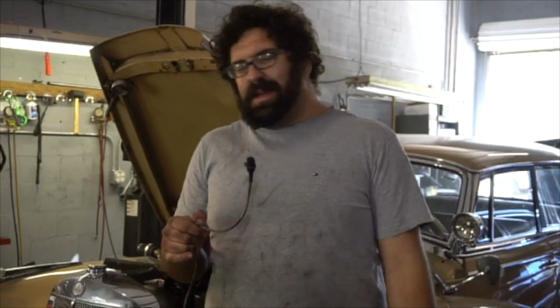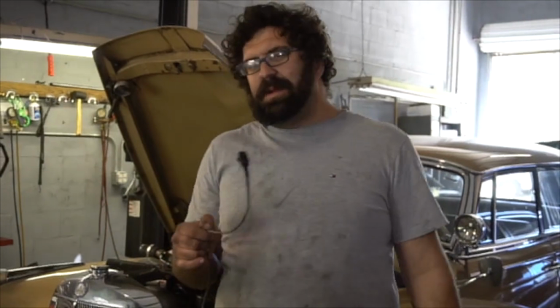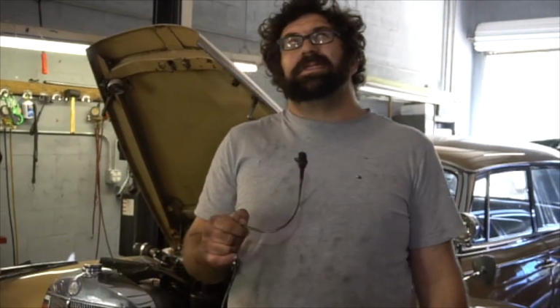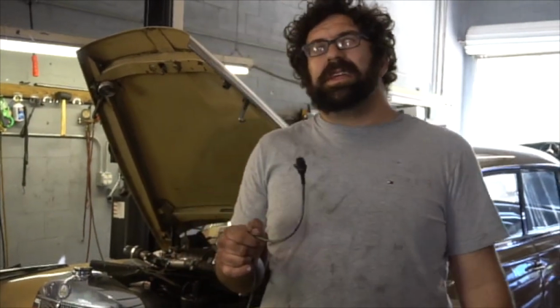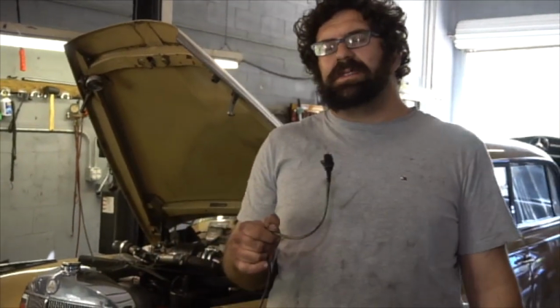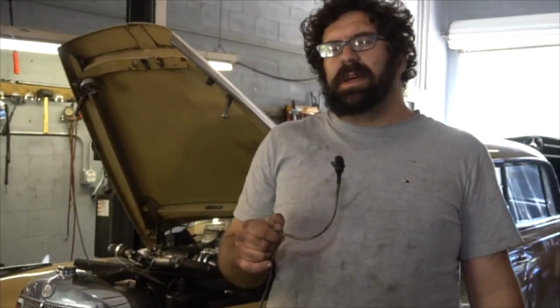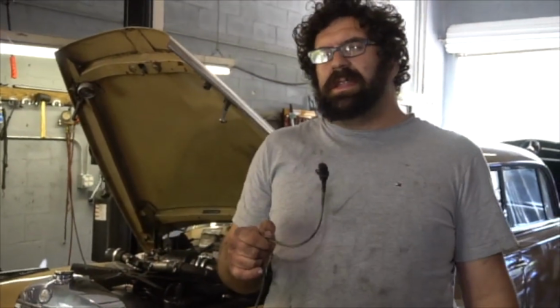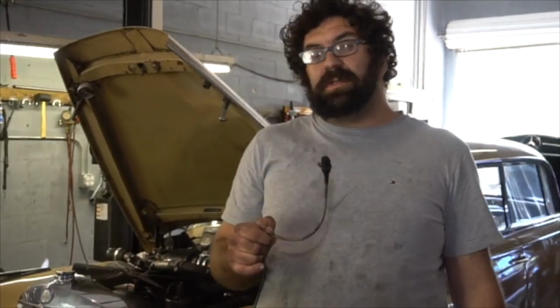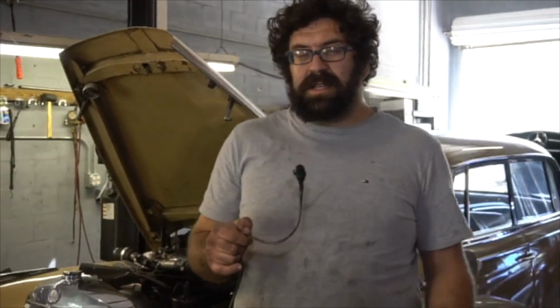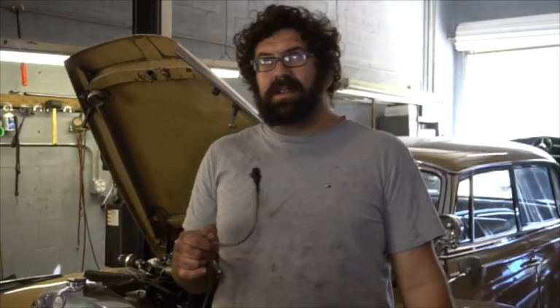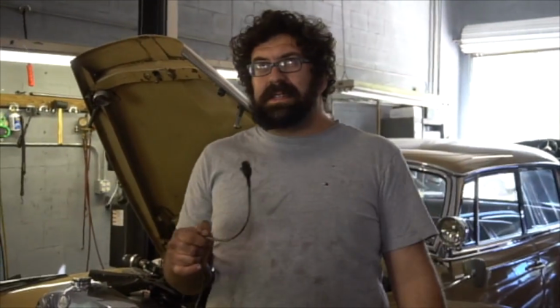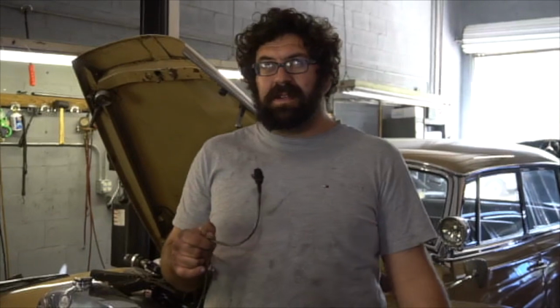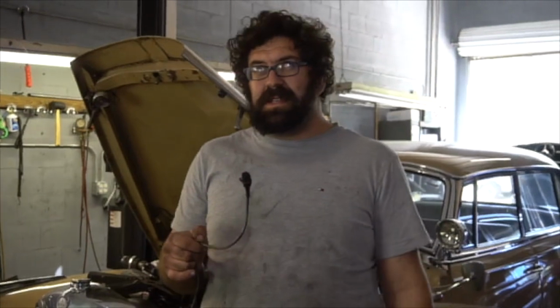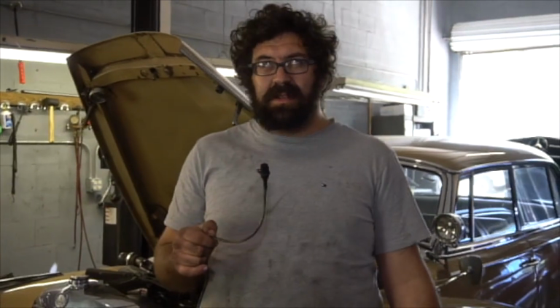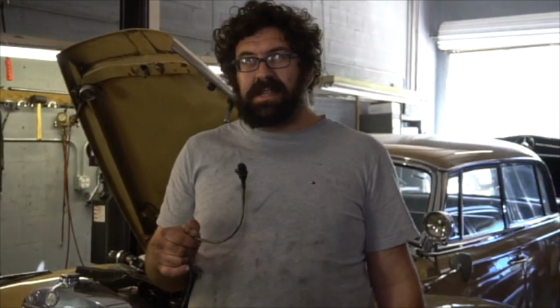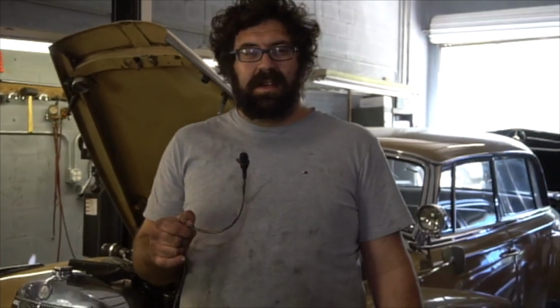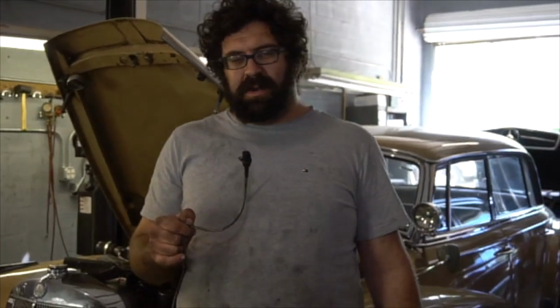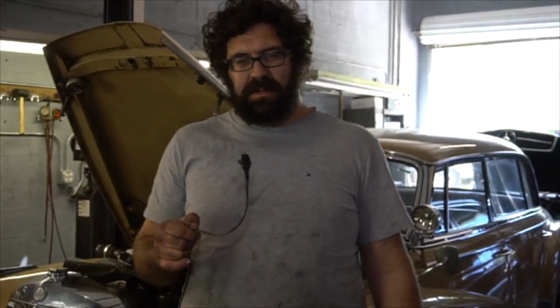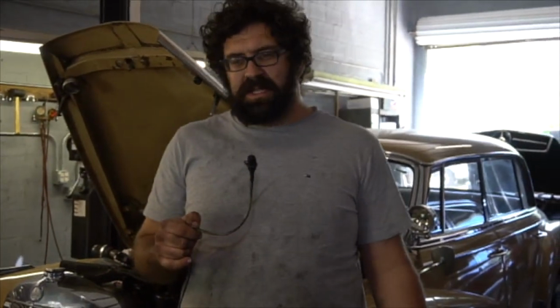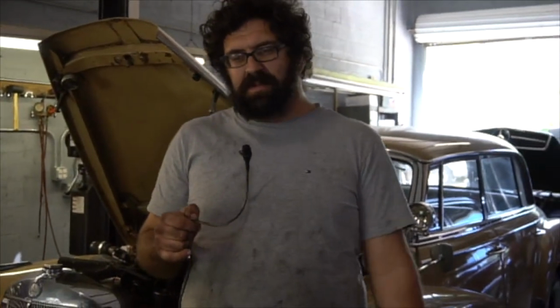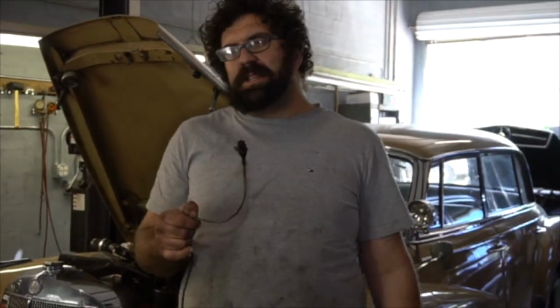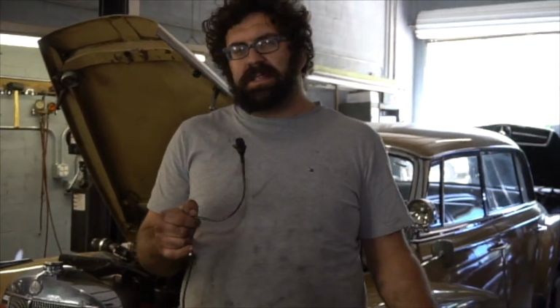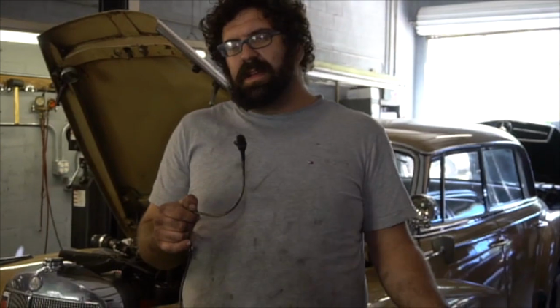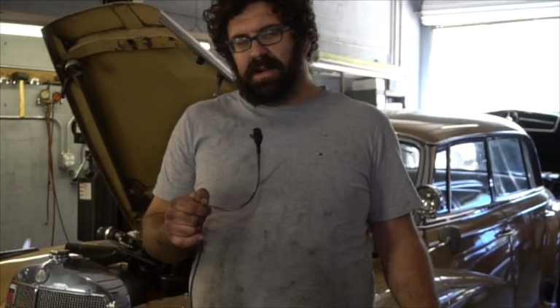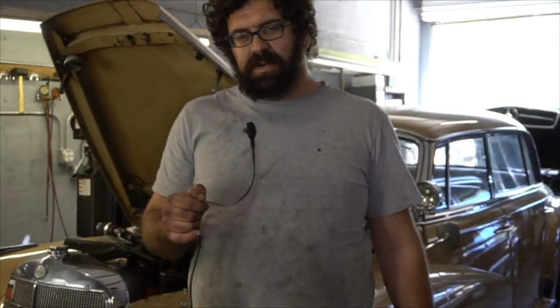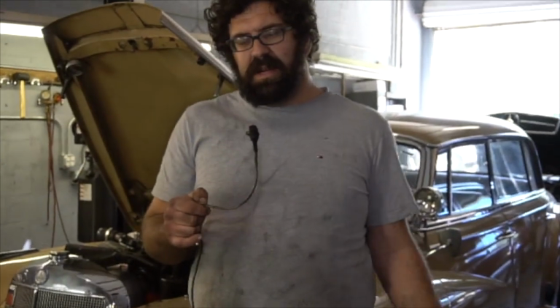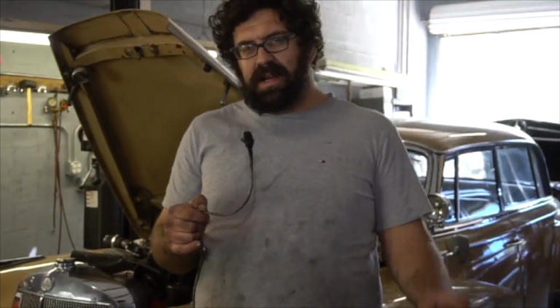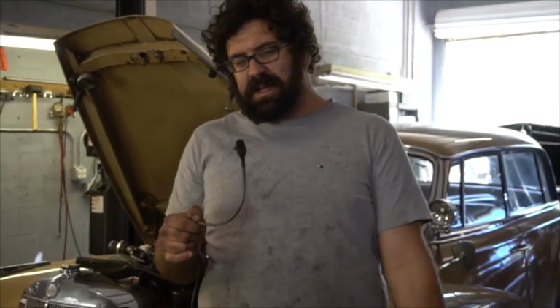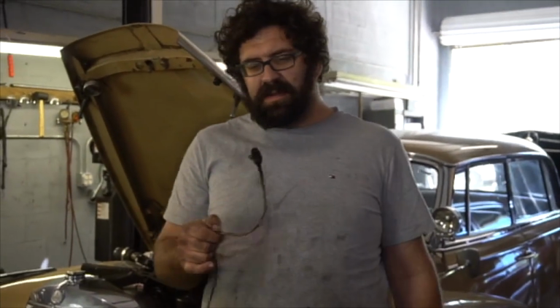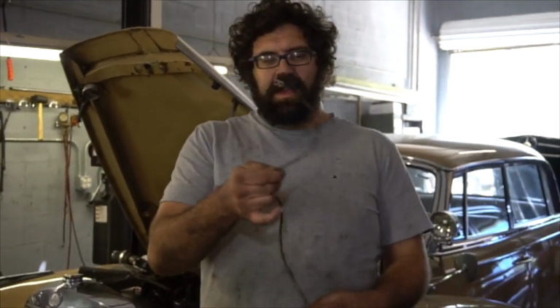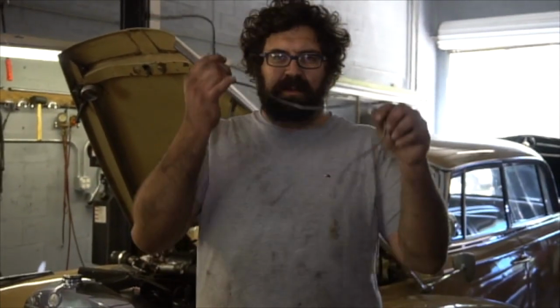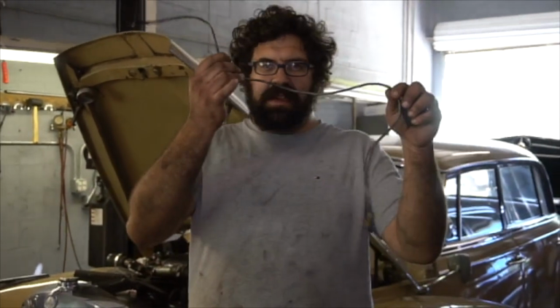If you have a 78 to 83 300D, 300SD, 300CD, or 300TD turbo diesel — both 116, 126, and all 123 cars up to 1983 — you've got one of these.